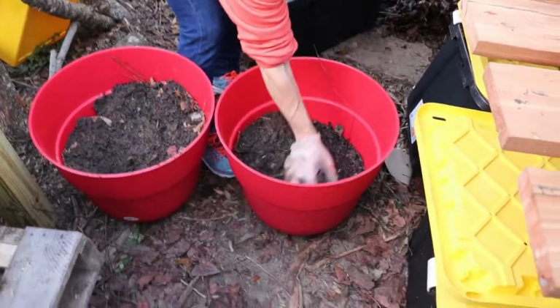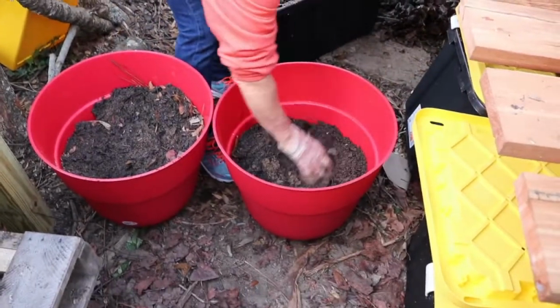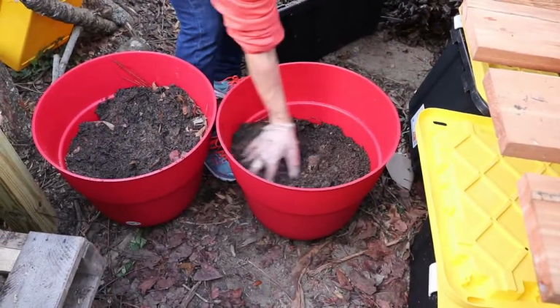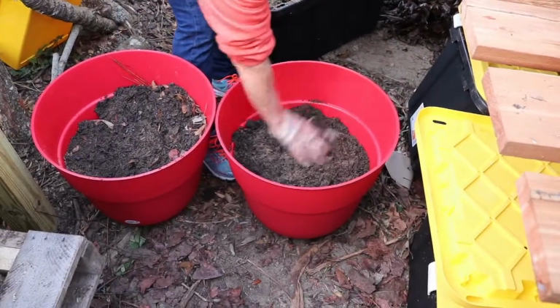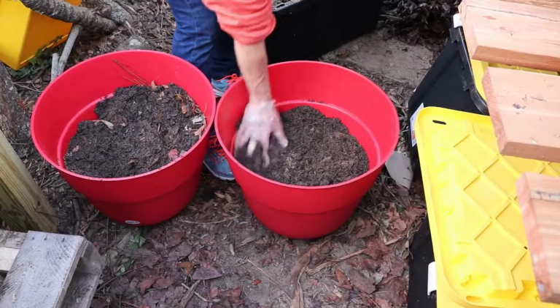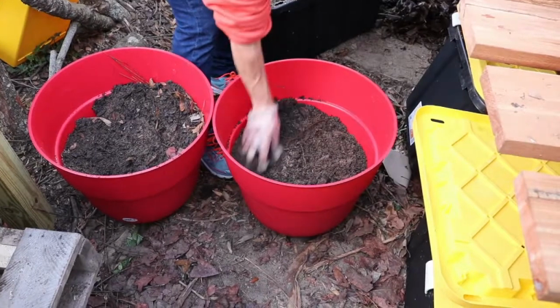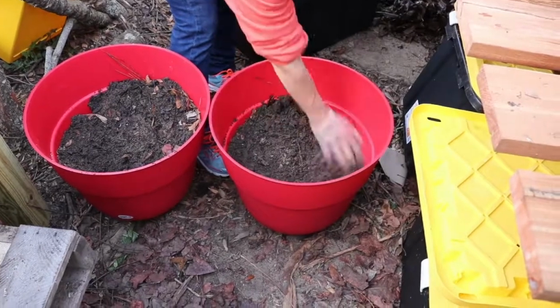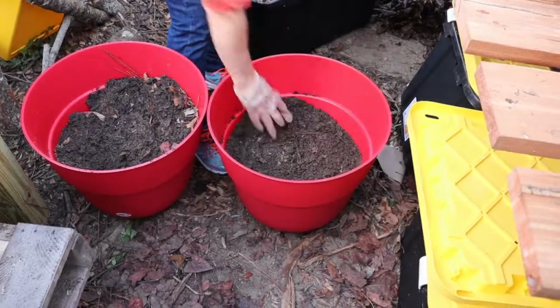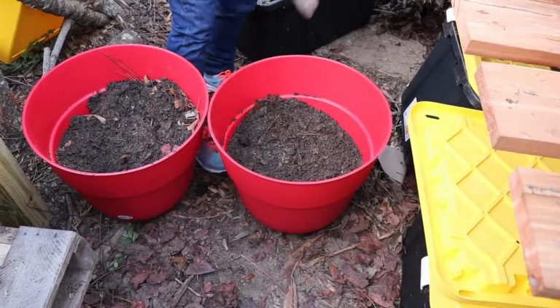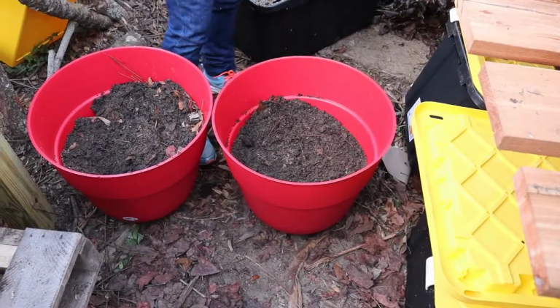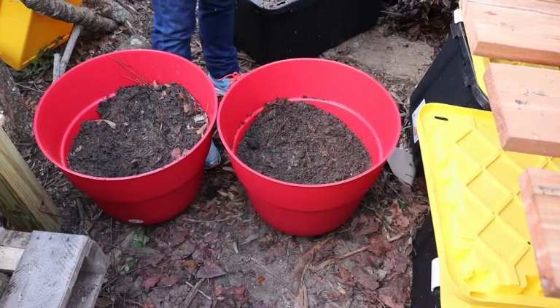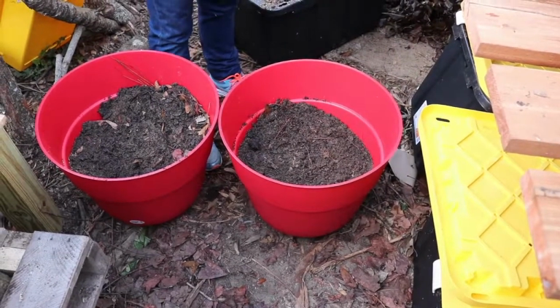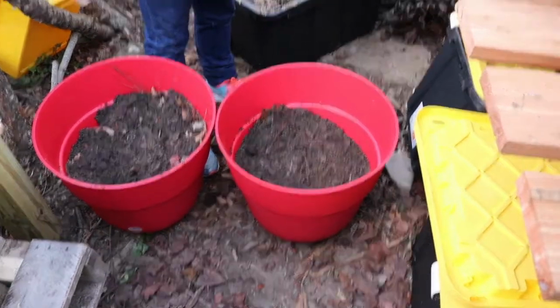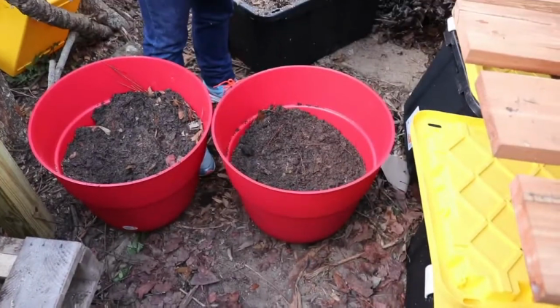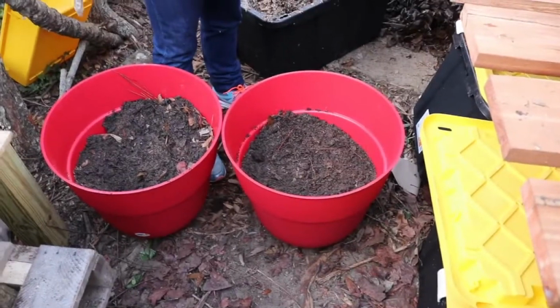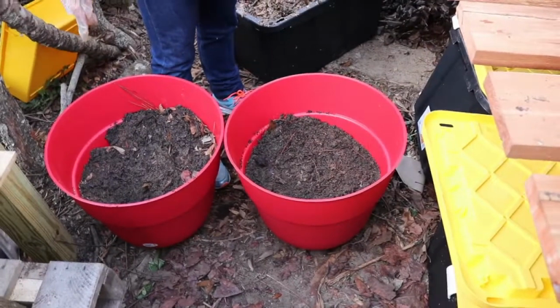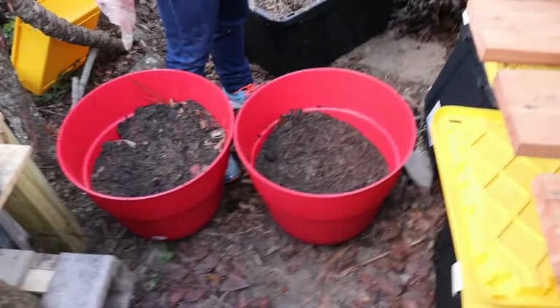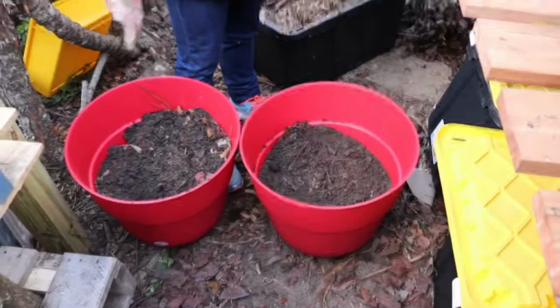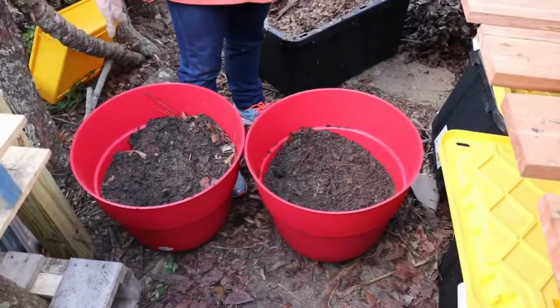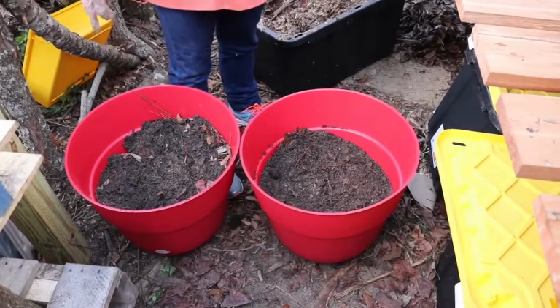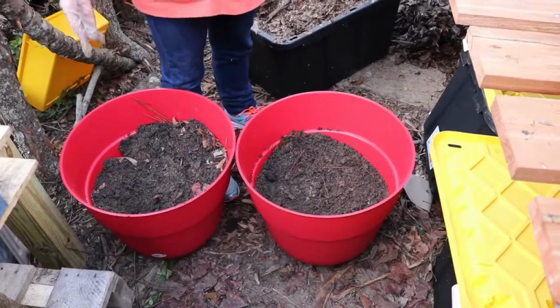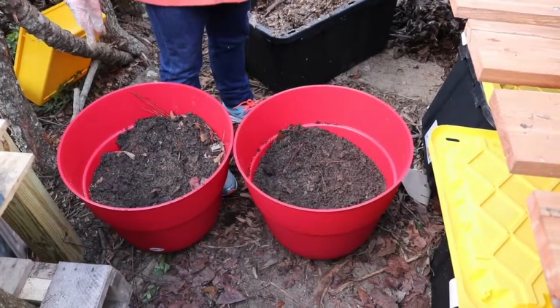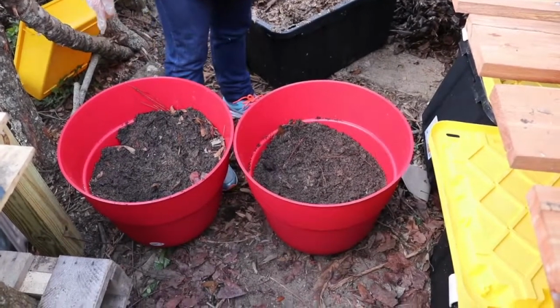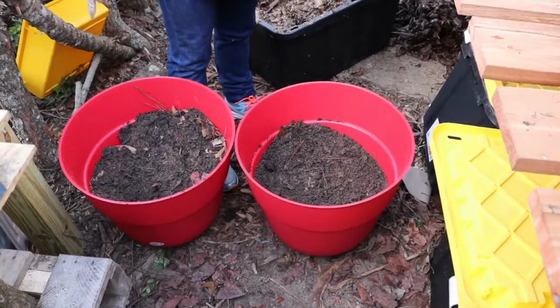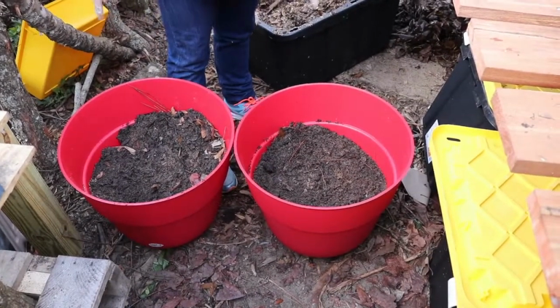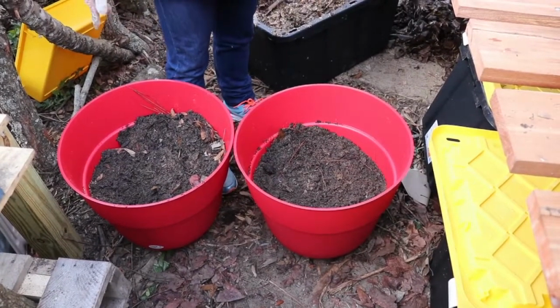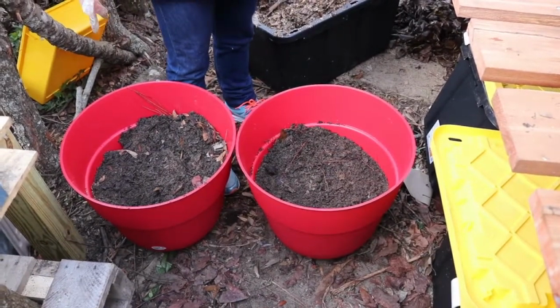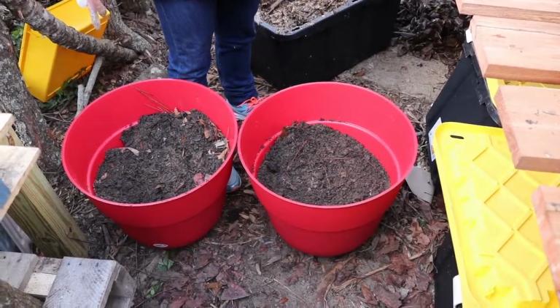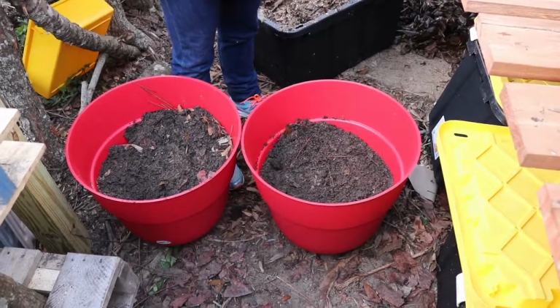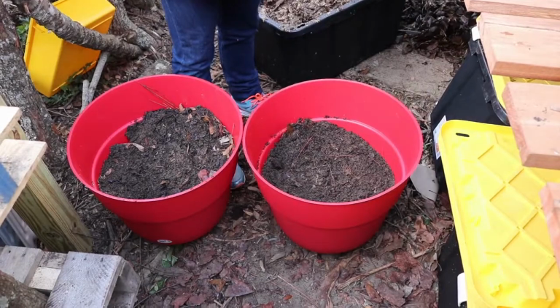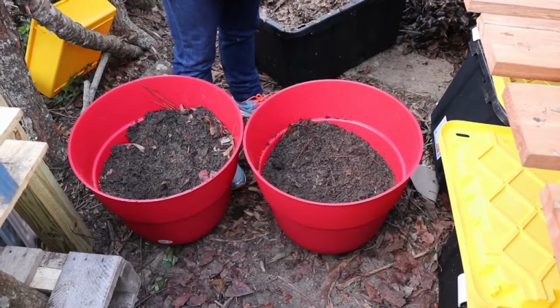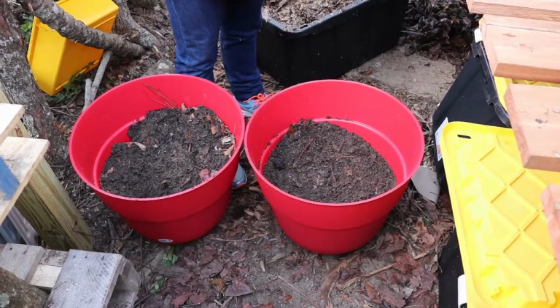I'm going to do one more layer and let this sit. I'm going to water it and keep it misted. Our greenhouse is staying at about 95% humidity, so this should be good until spring. We'll keep you updated.